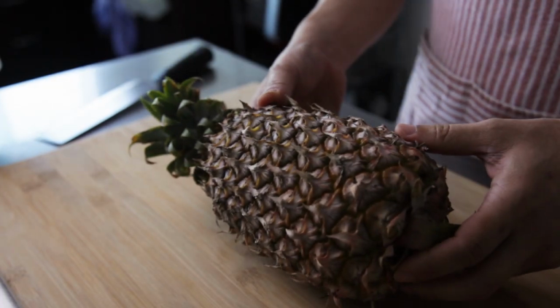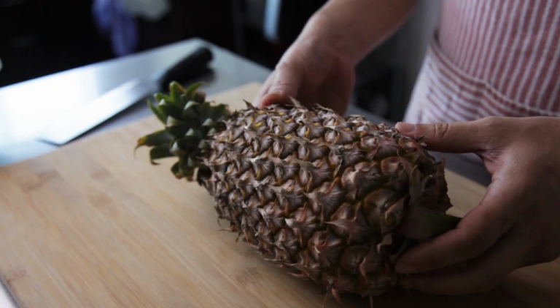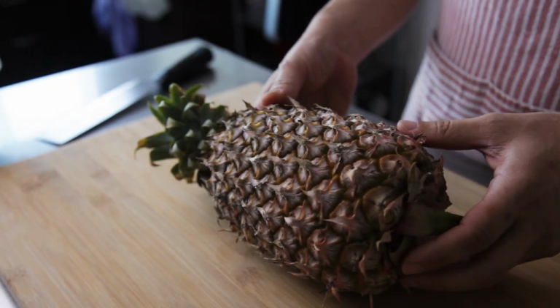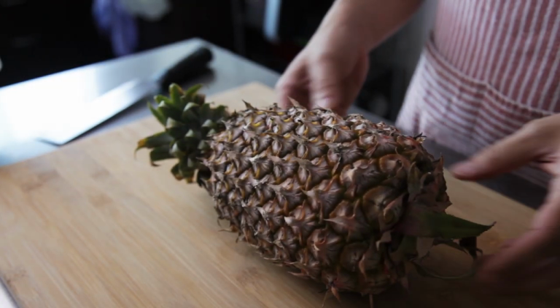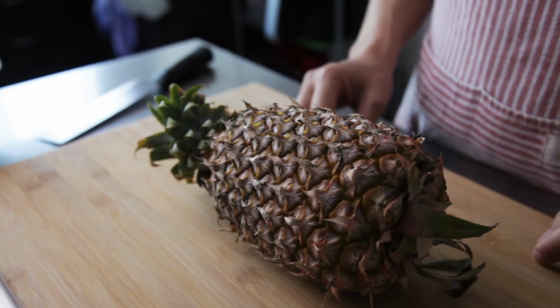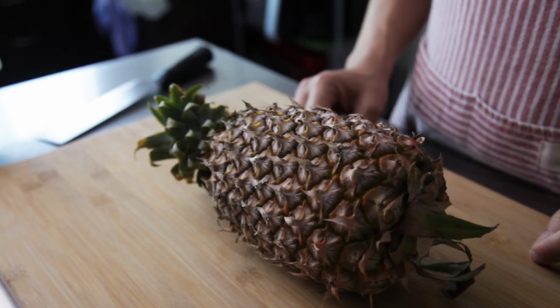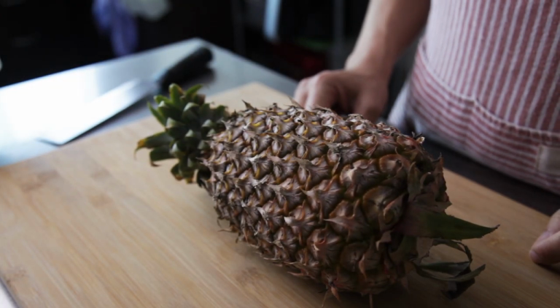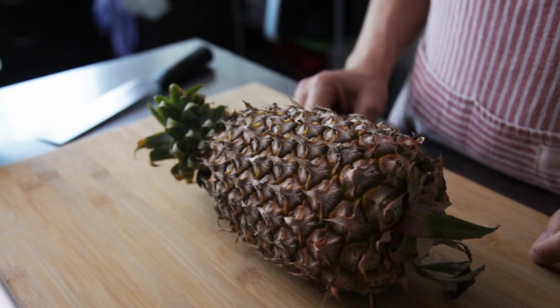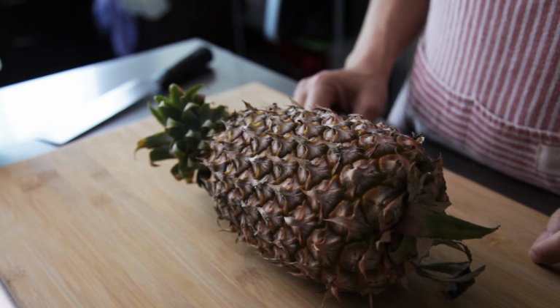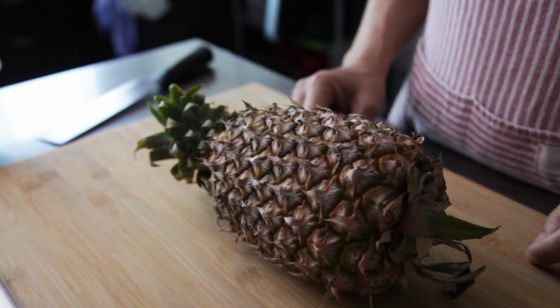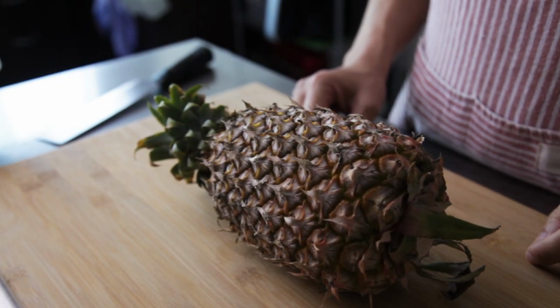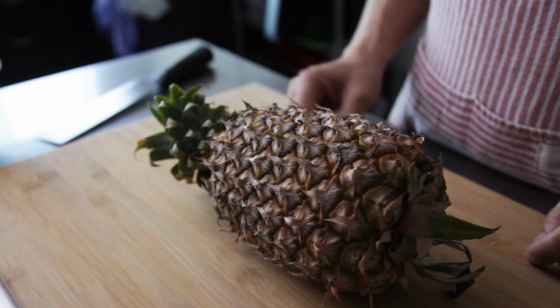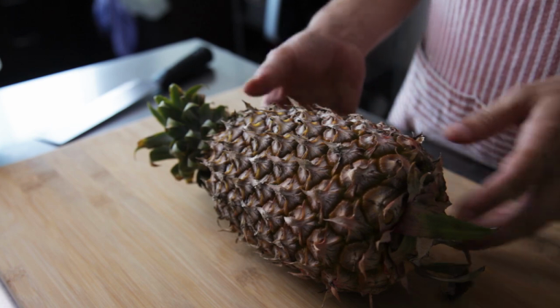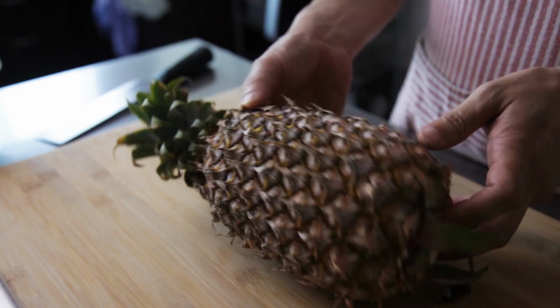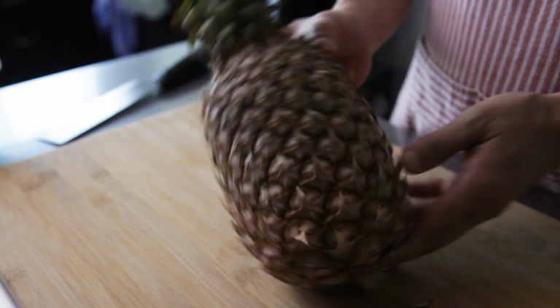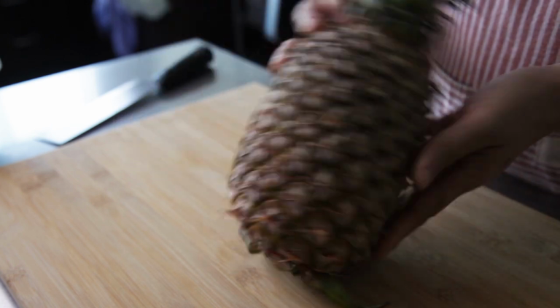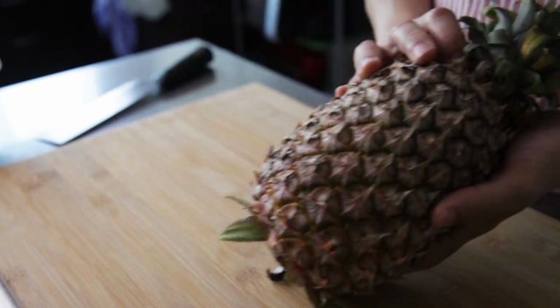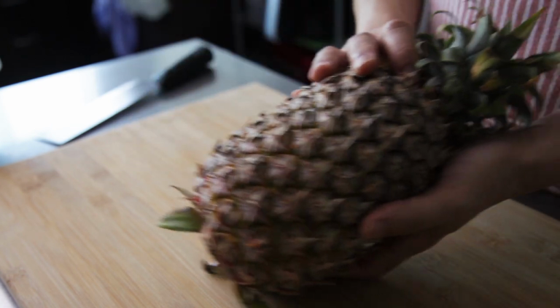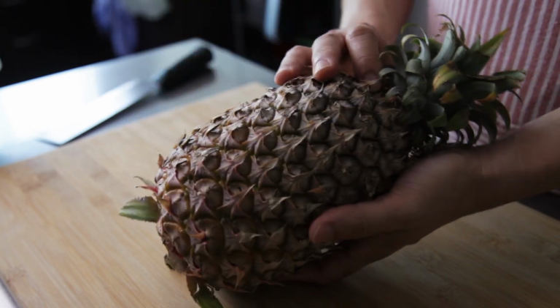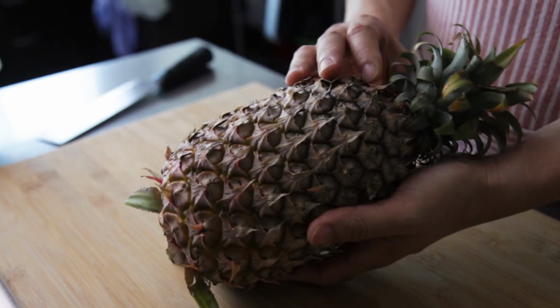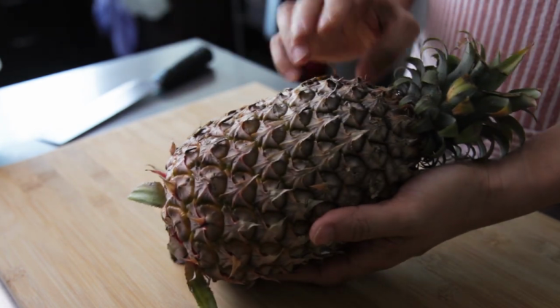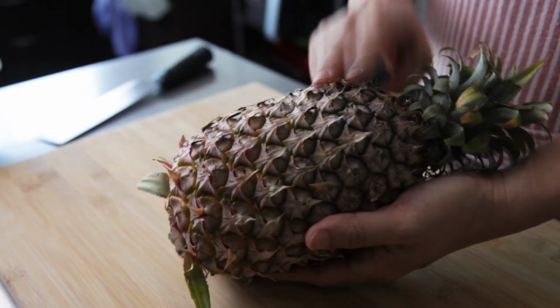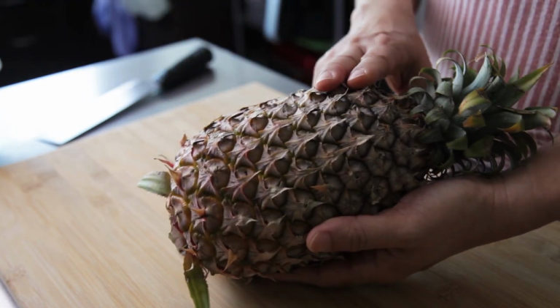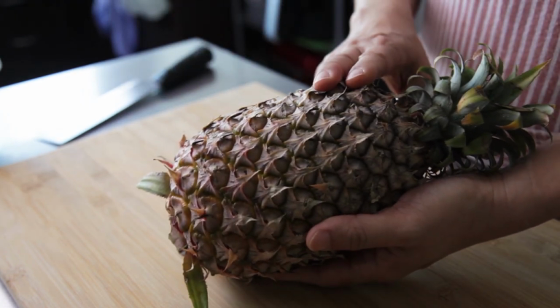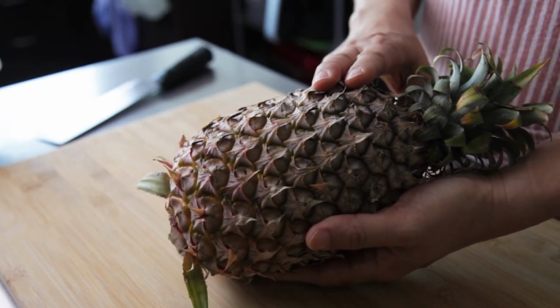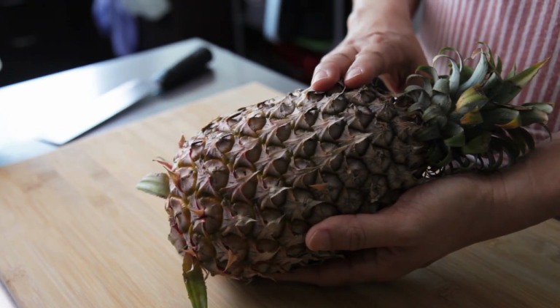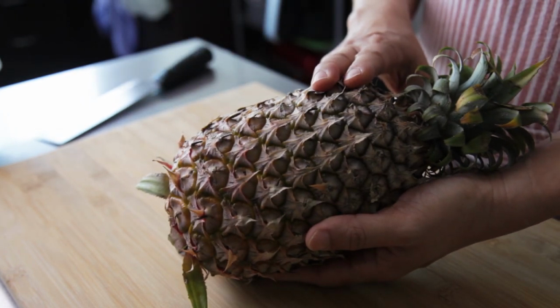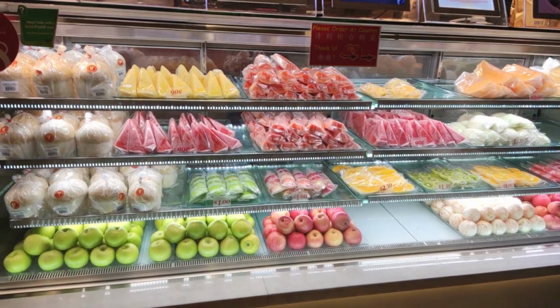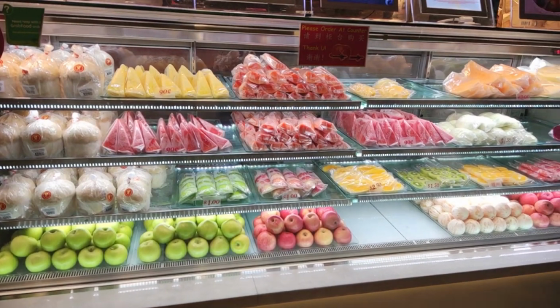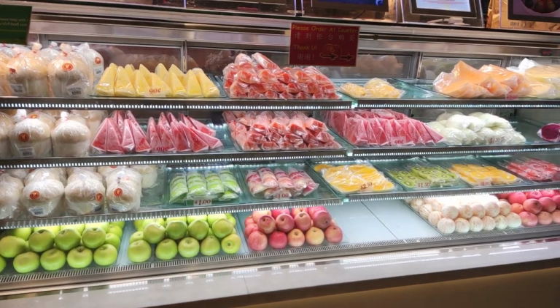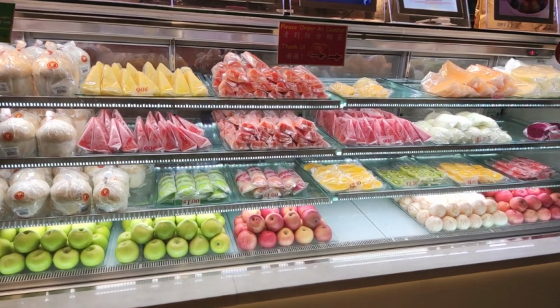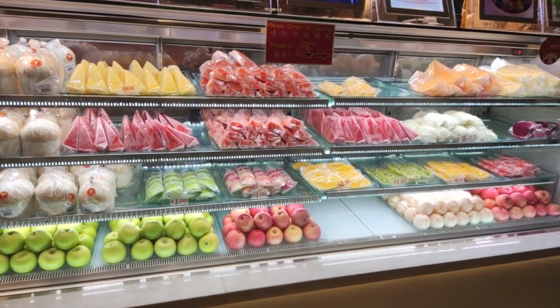For the pineapple, you can use the canned ones, but for this dish the fresh ones are a lot better.